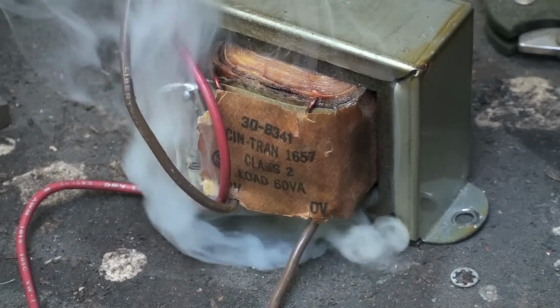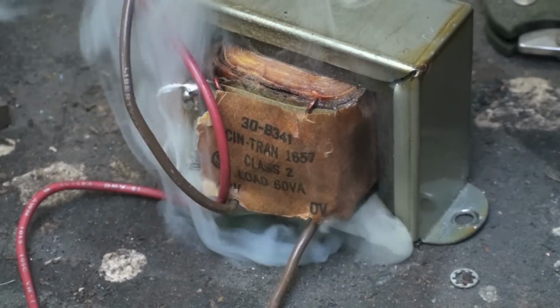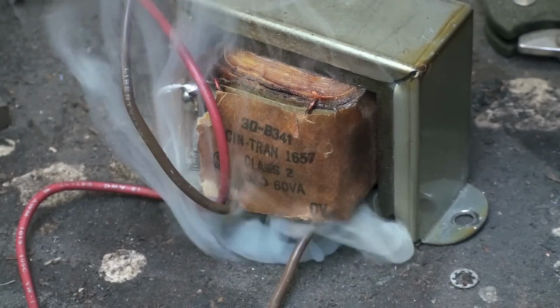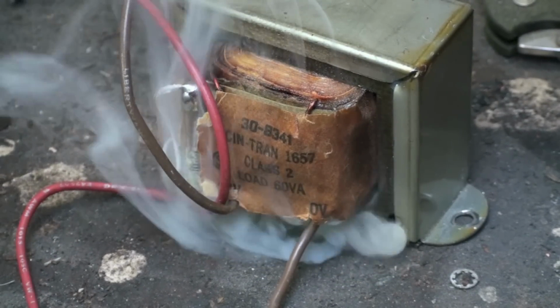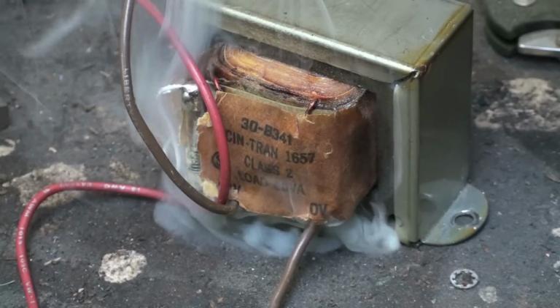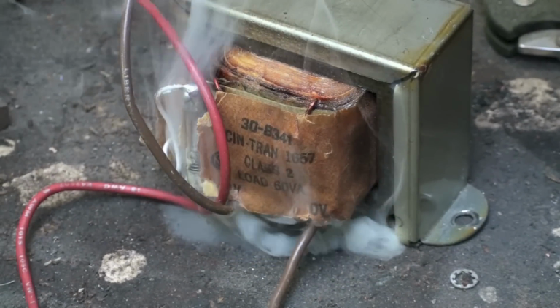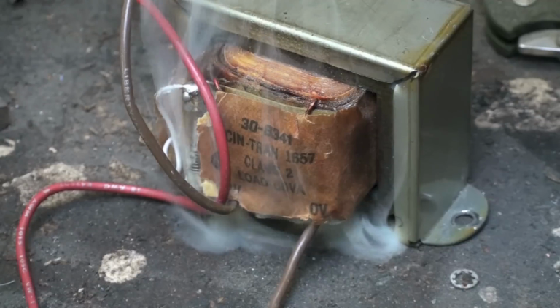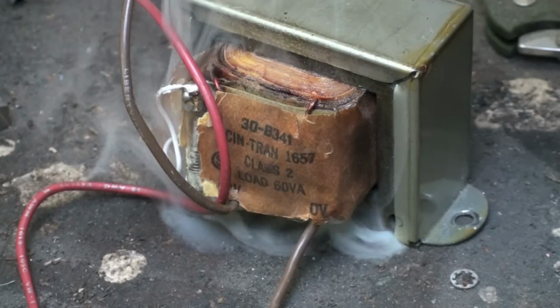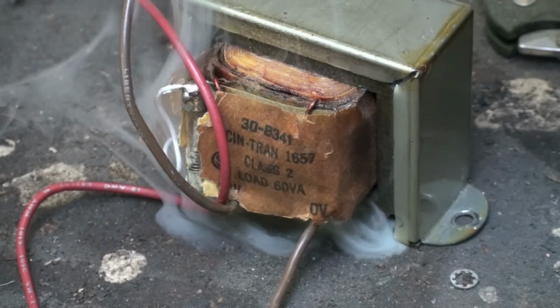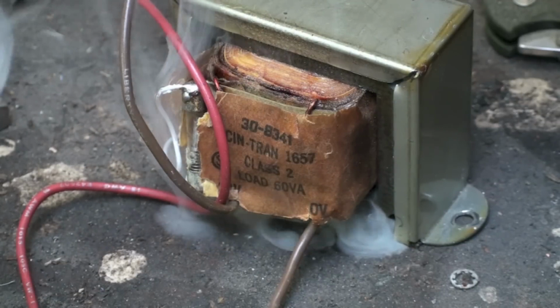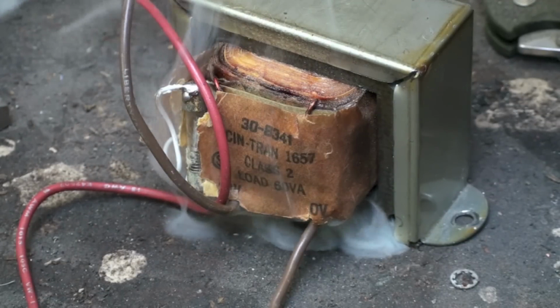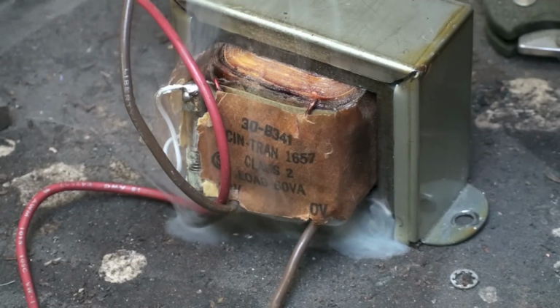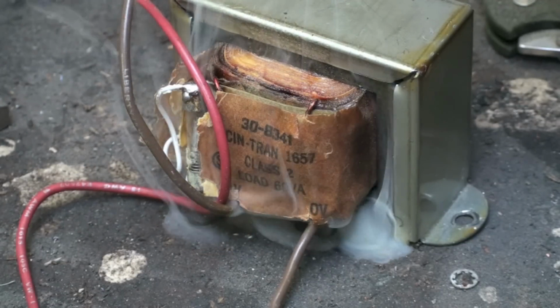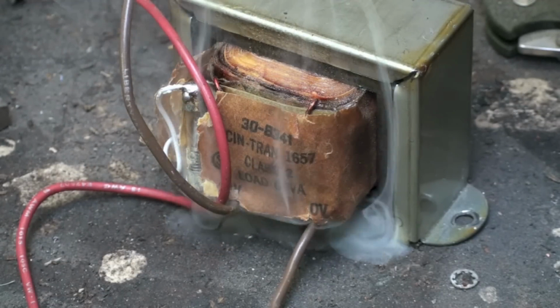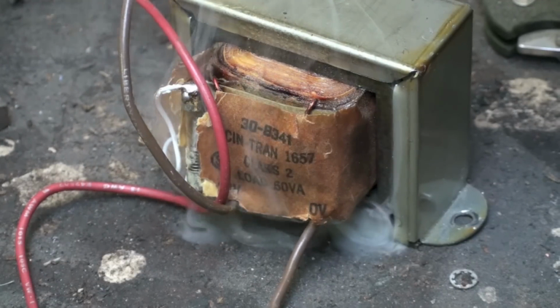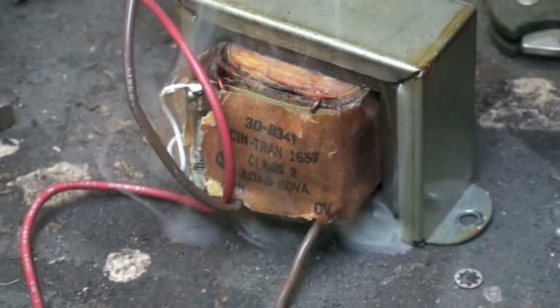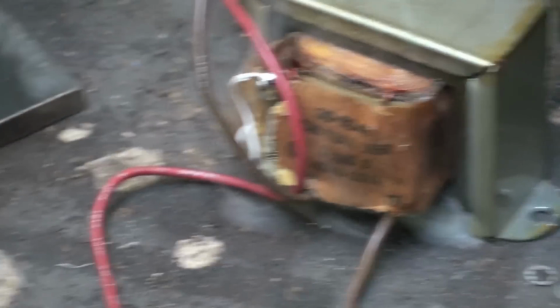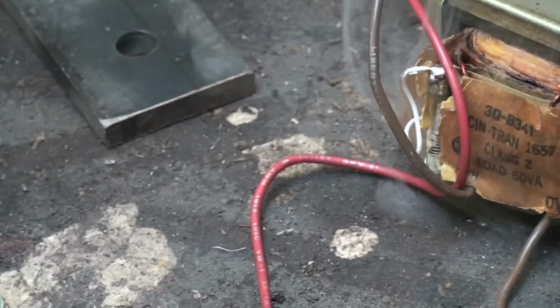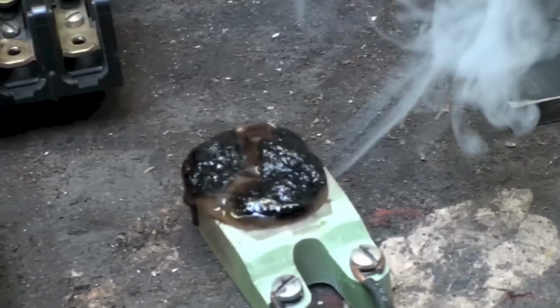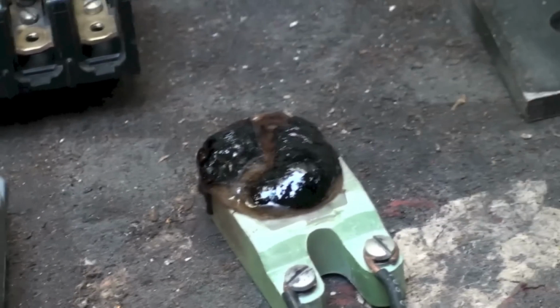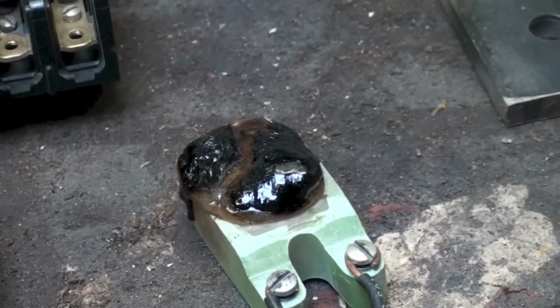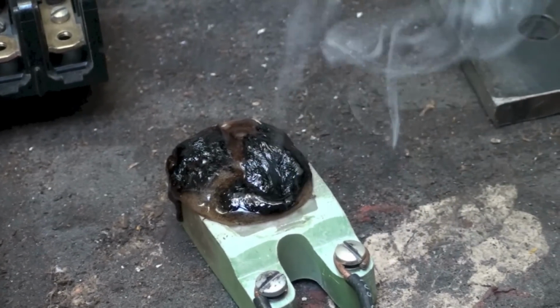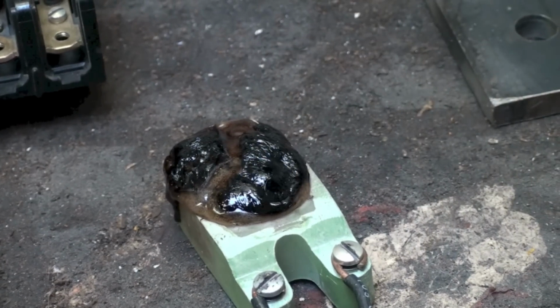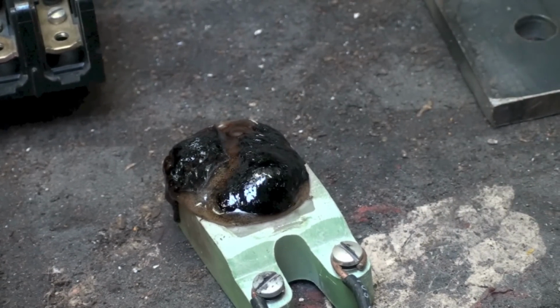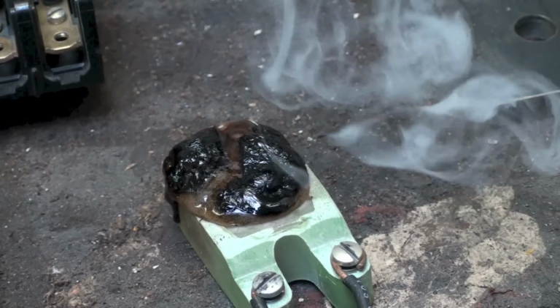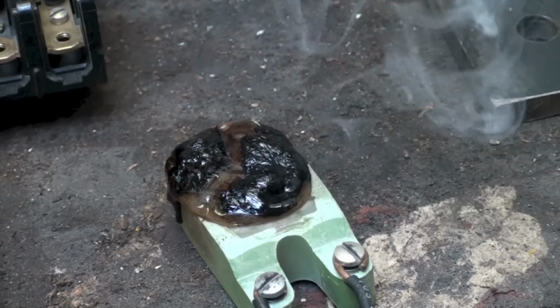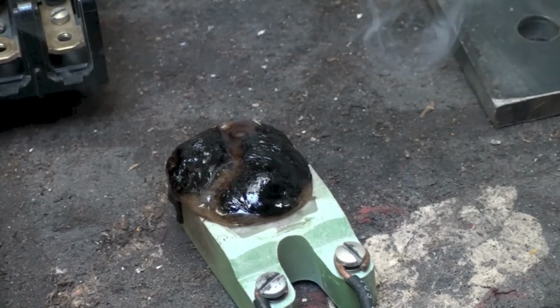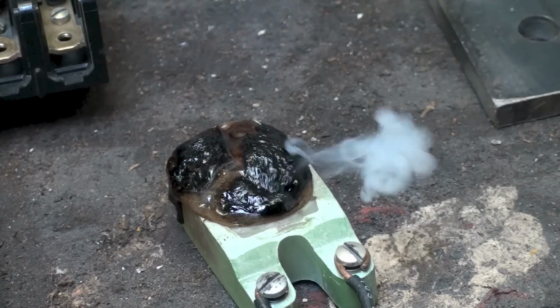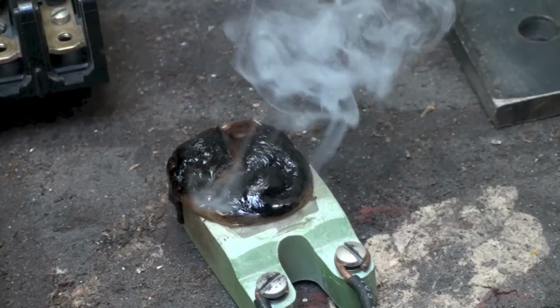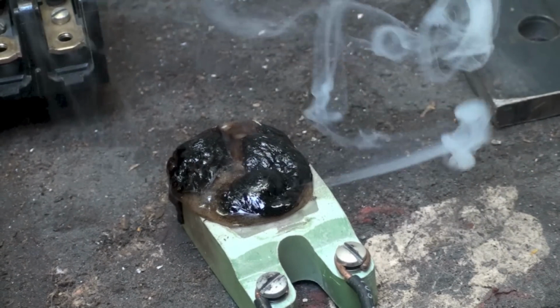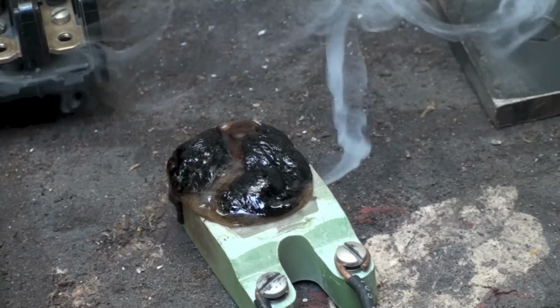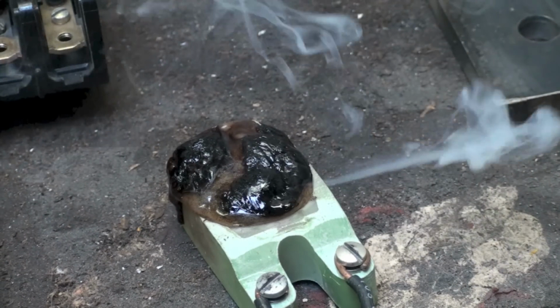Looks like I'm losing my transformer now here too. So I just shut it off — it's pretty well toasted, both of those things. Anyway, that's what happens to them: they get hot.